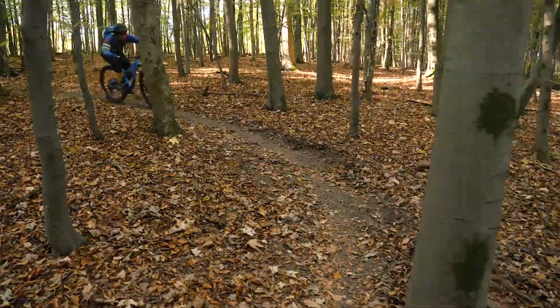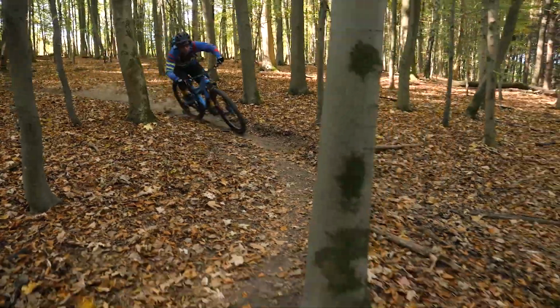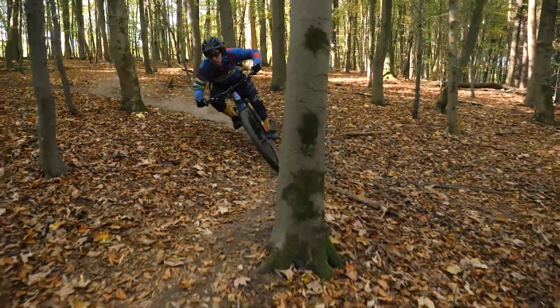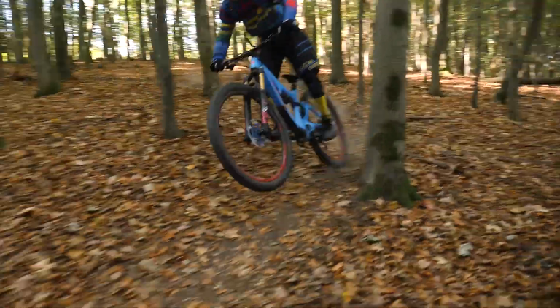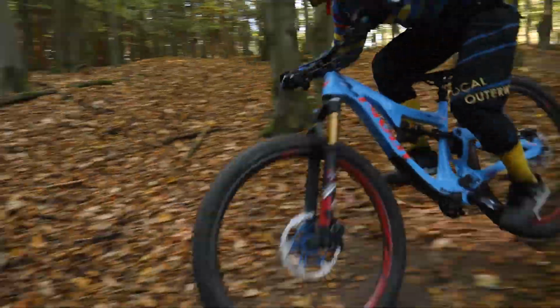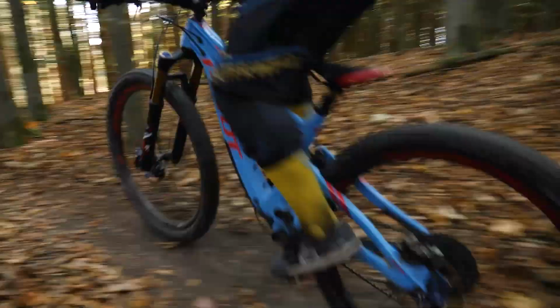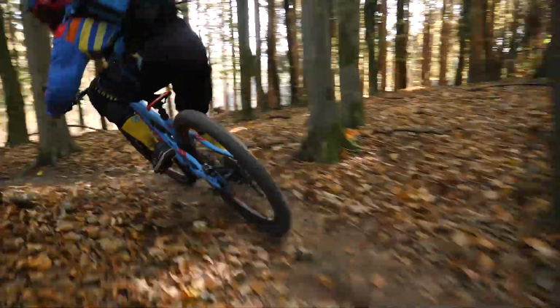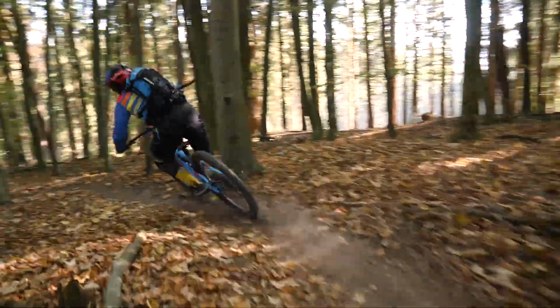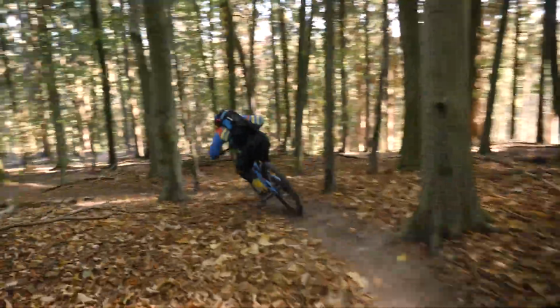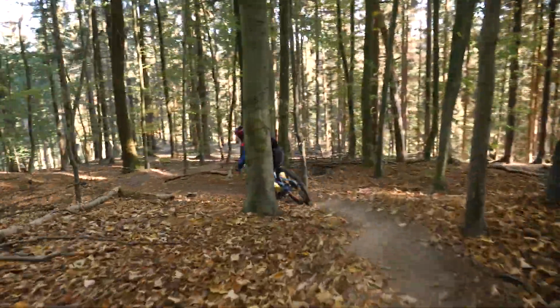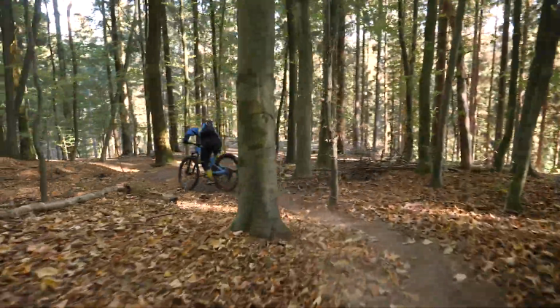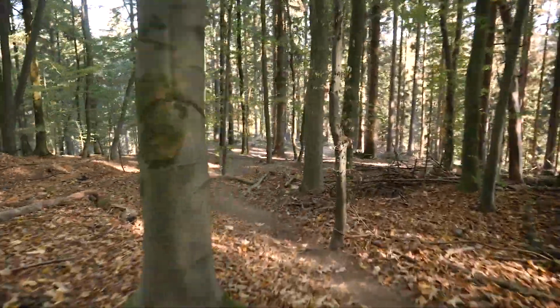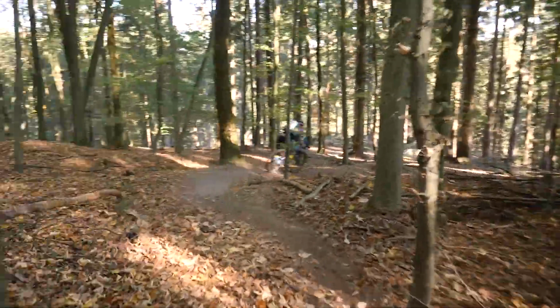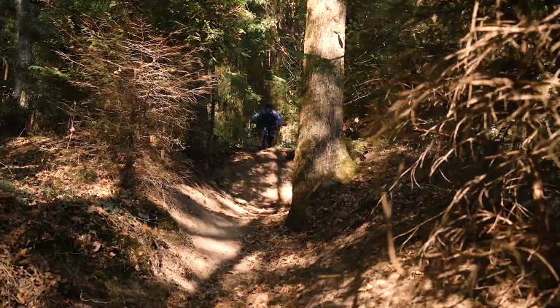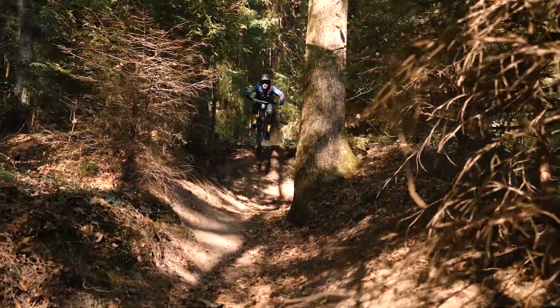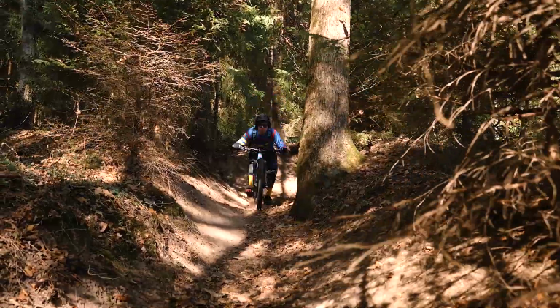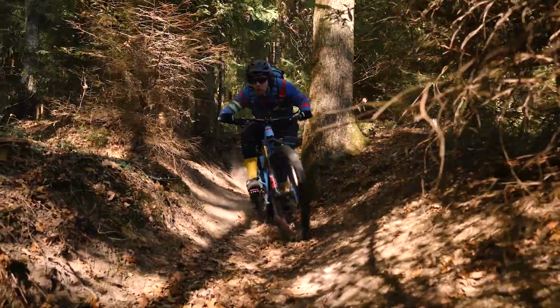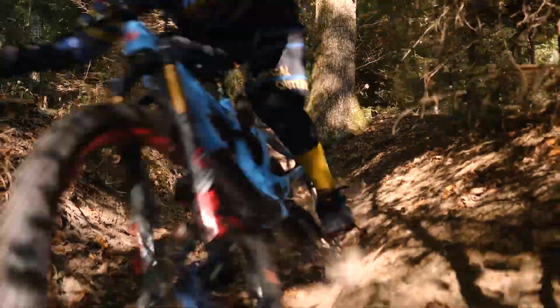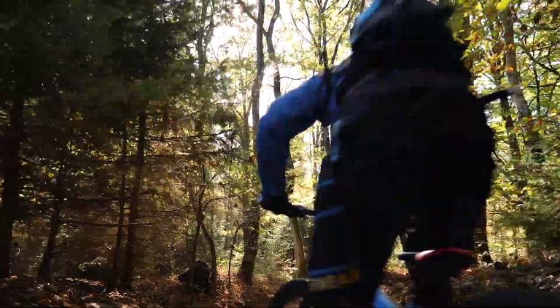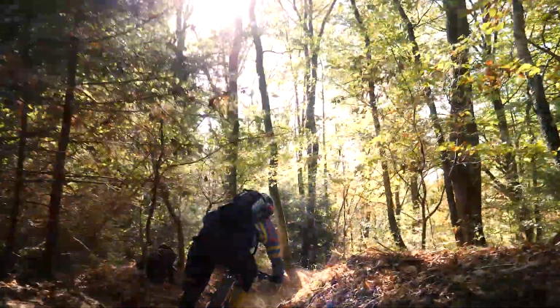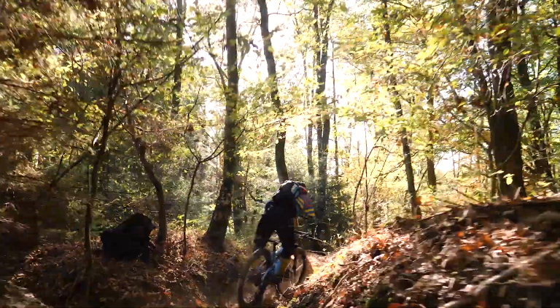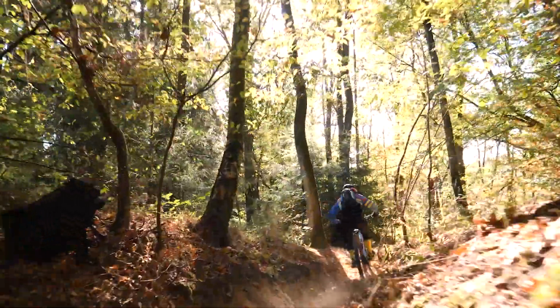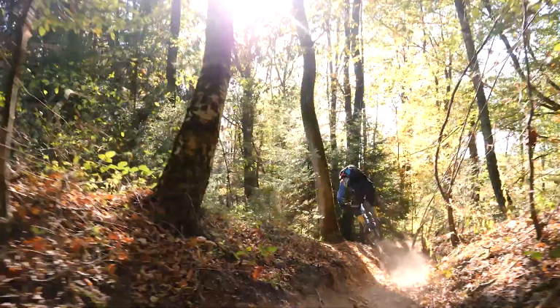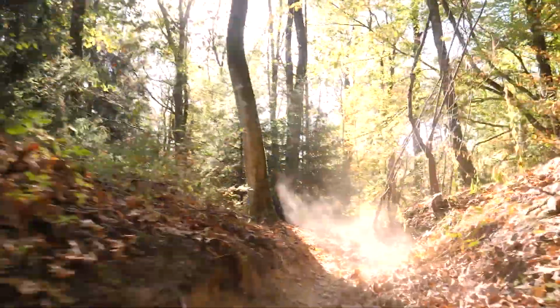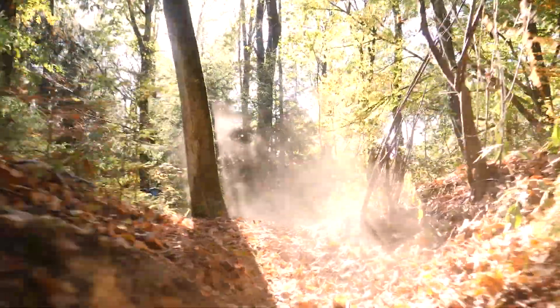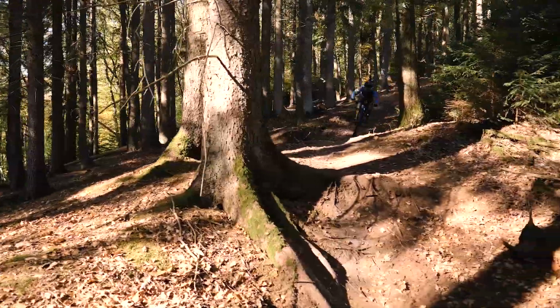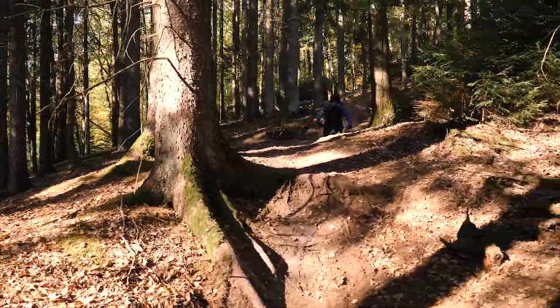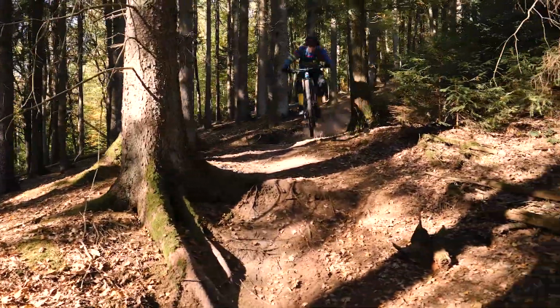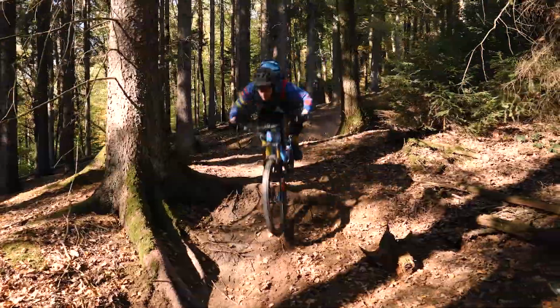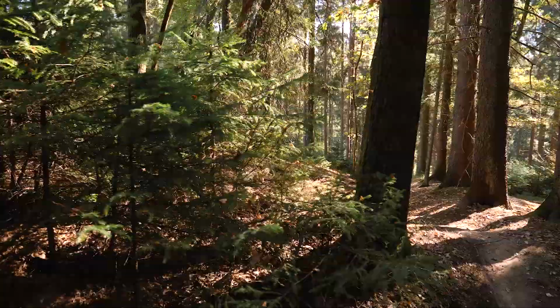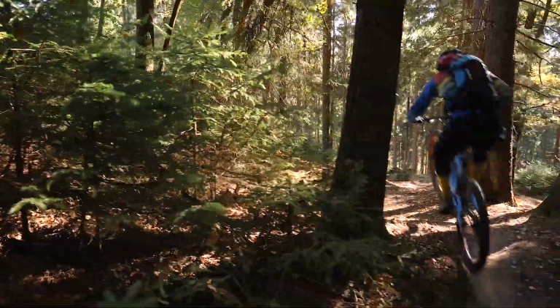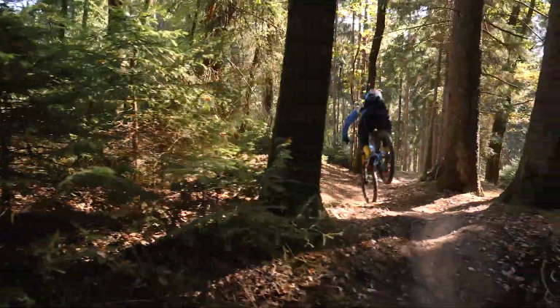The large wheels roll over most bumps on their own. In combination with the FOX 36 and the perfectly tuned DW-Link rear, the Switchblade on the trail feels more like an enduro bike with more travel than 135mm.